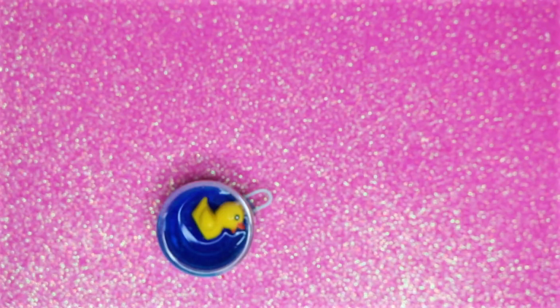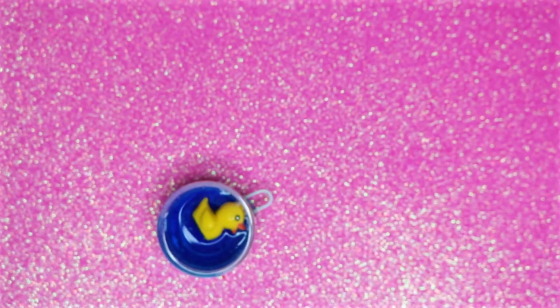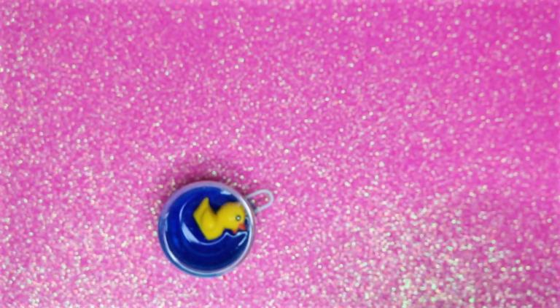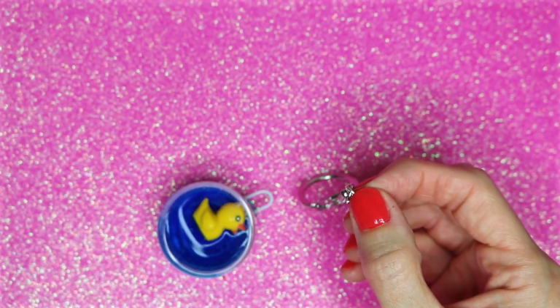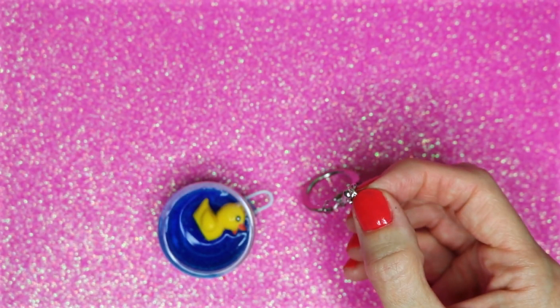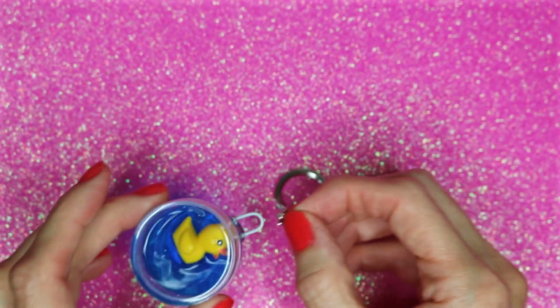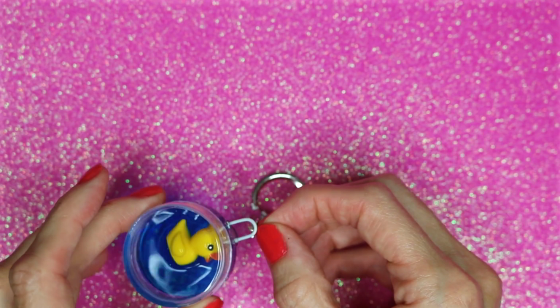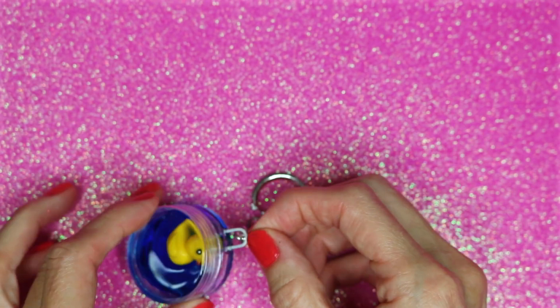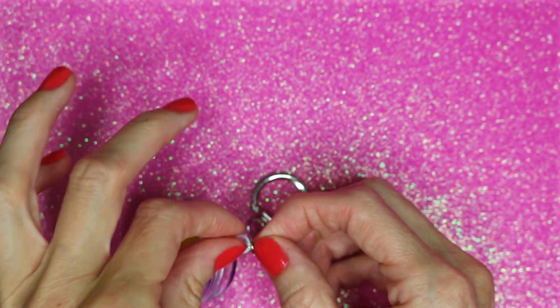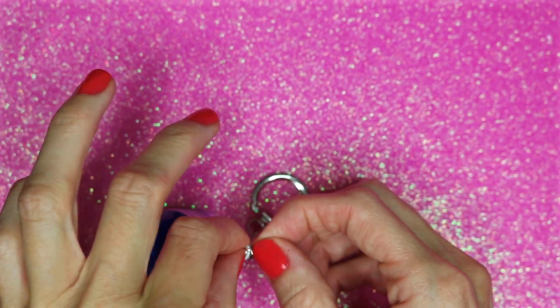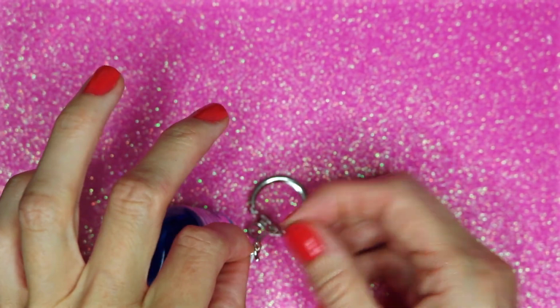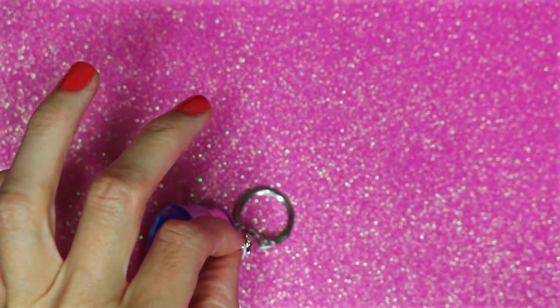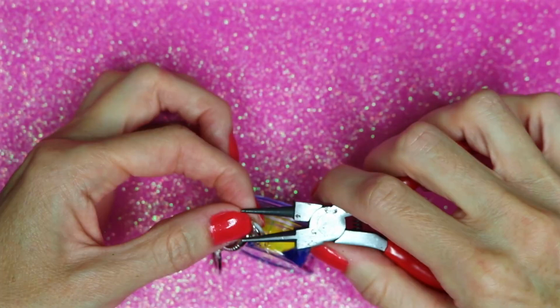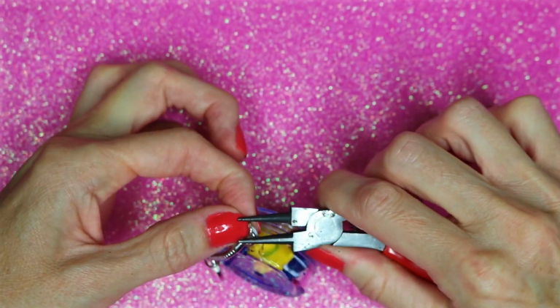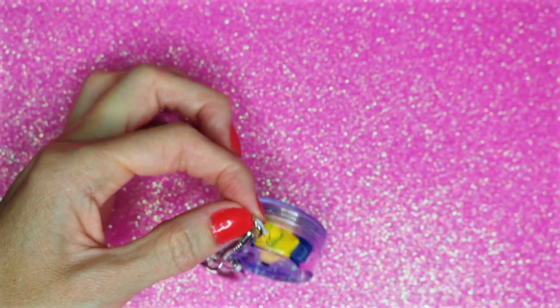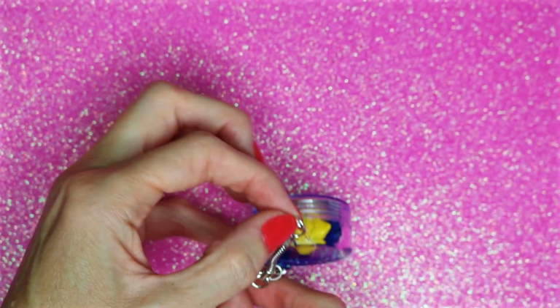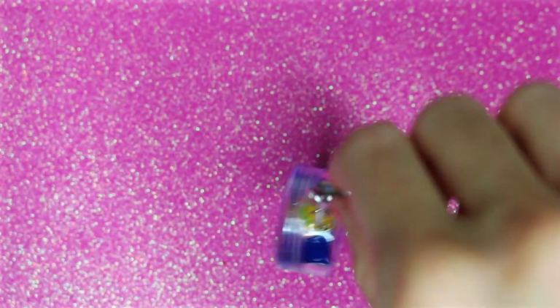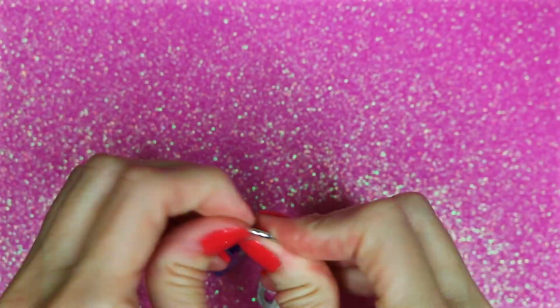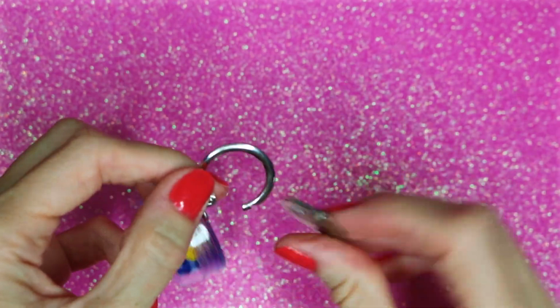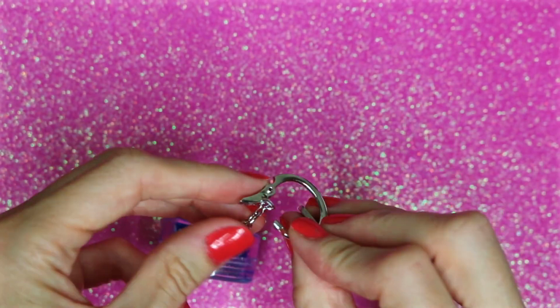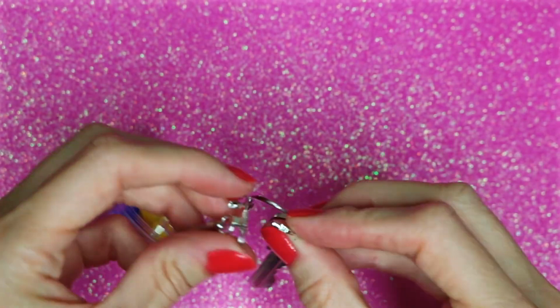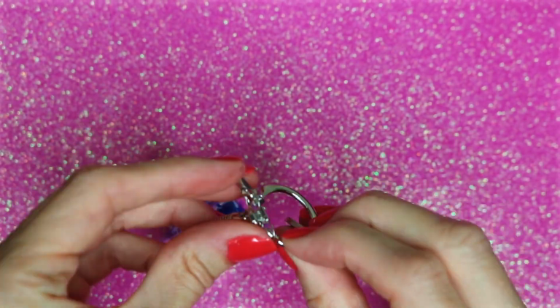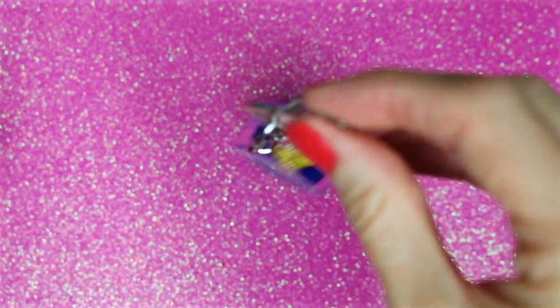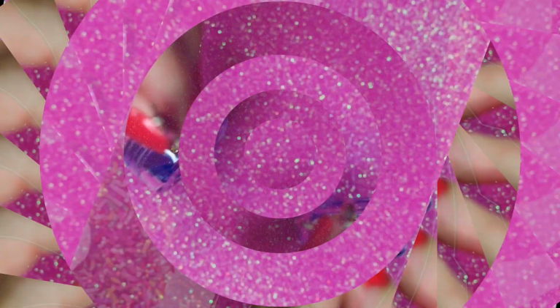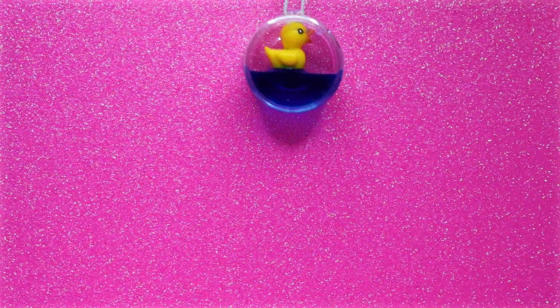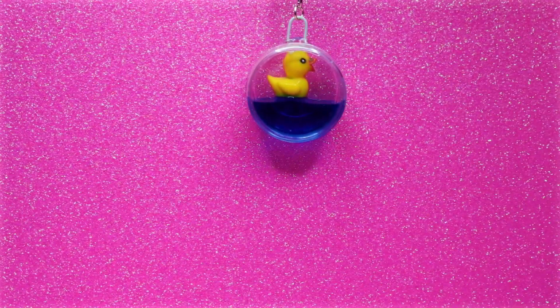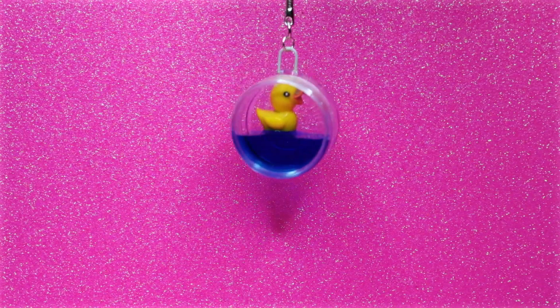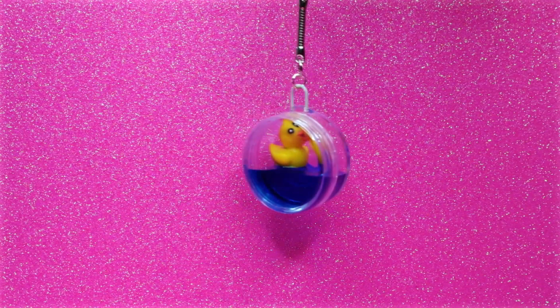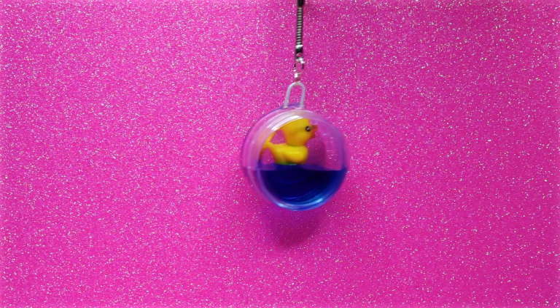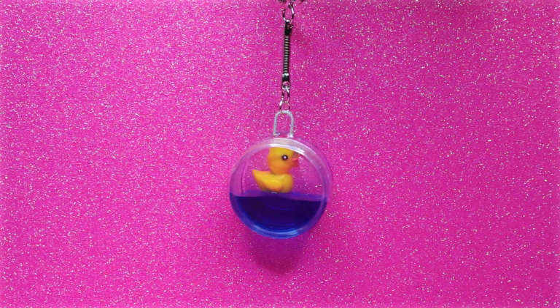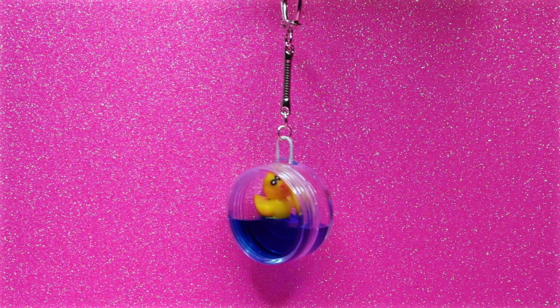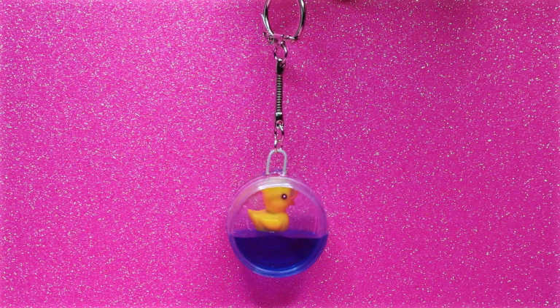Now I'm going to add a jump ring and a keychain to the paper clip to turn this into the liquid keychain. And that's all there is to this DIY liquid keychain.